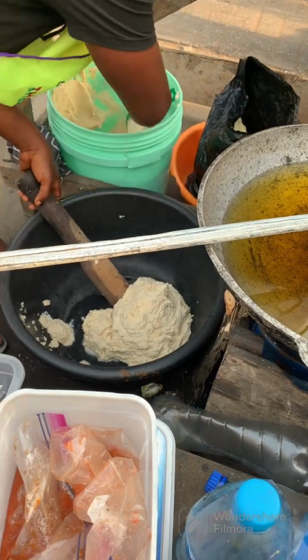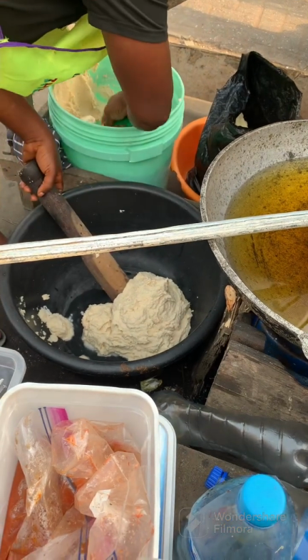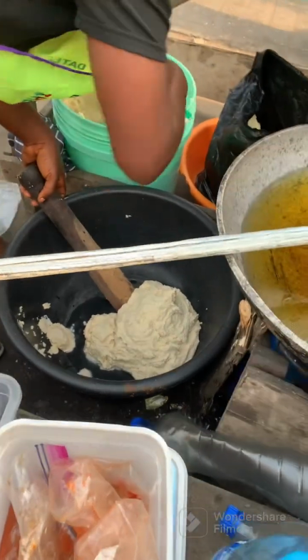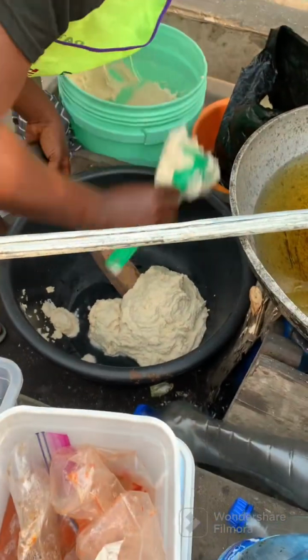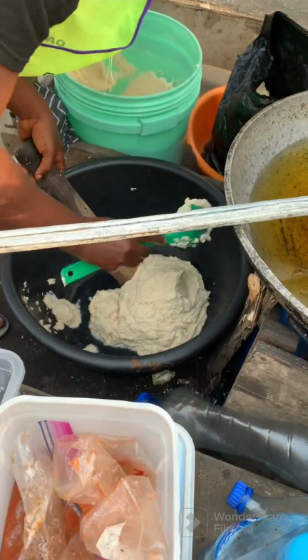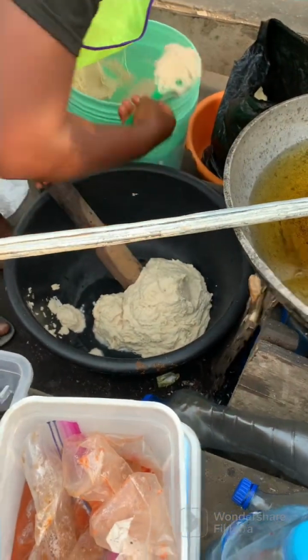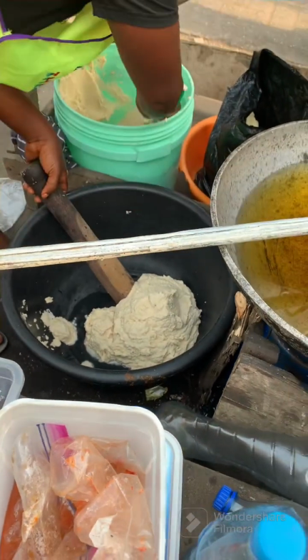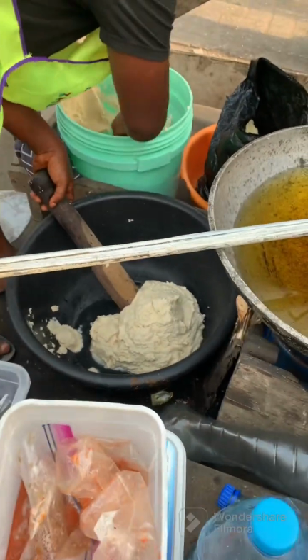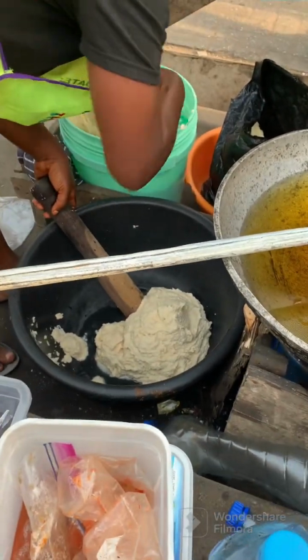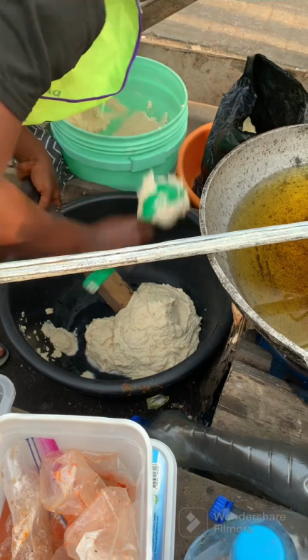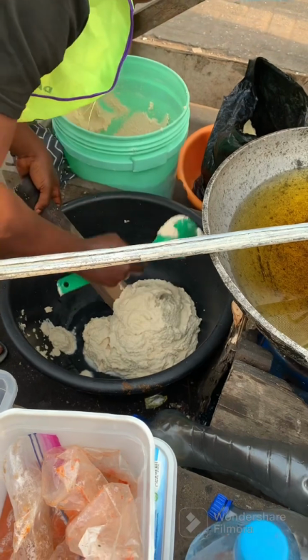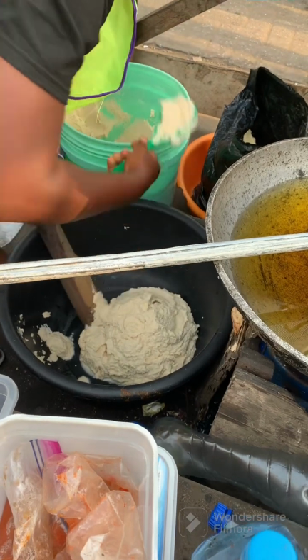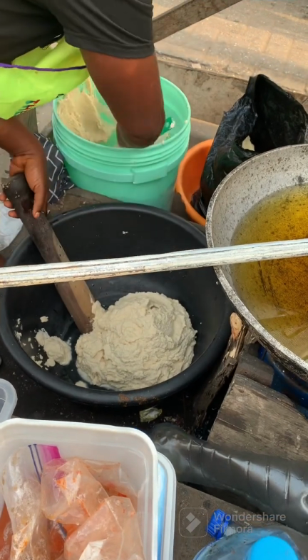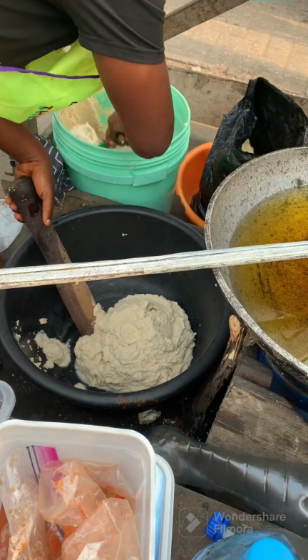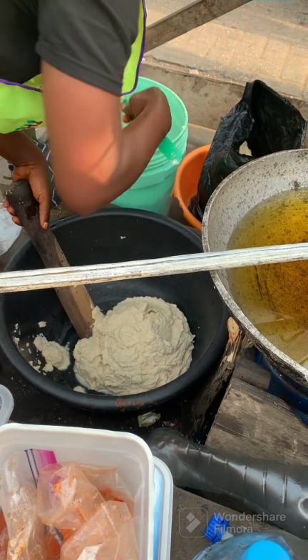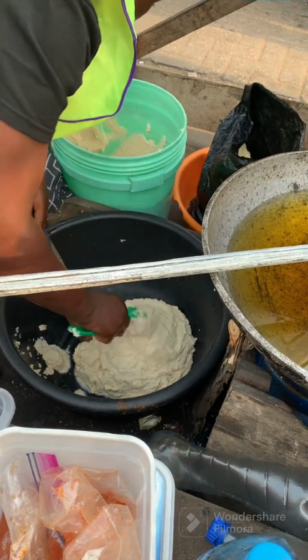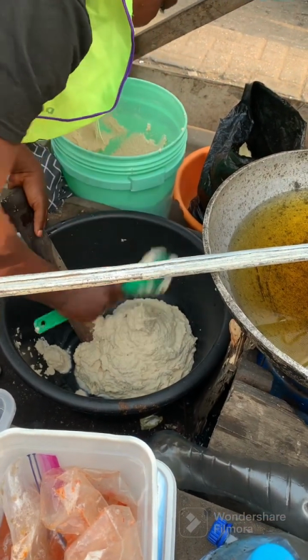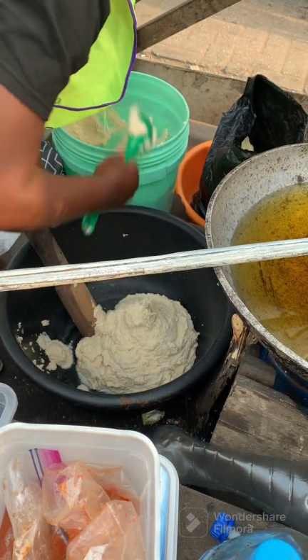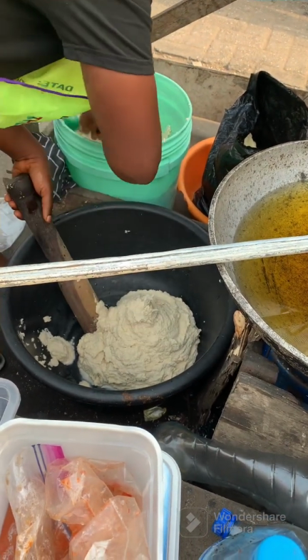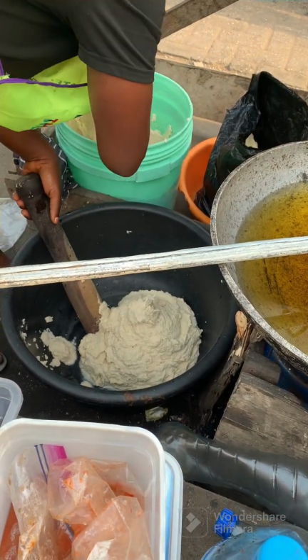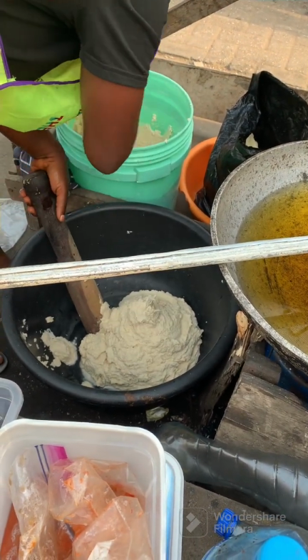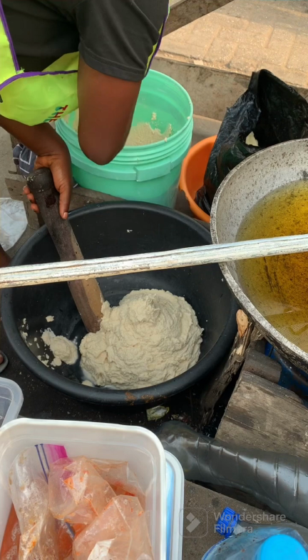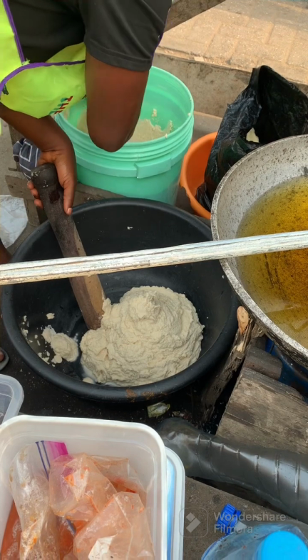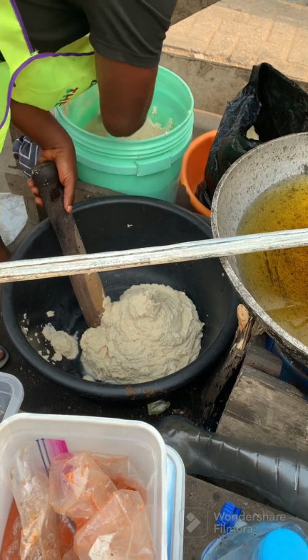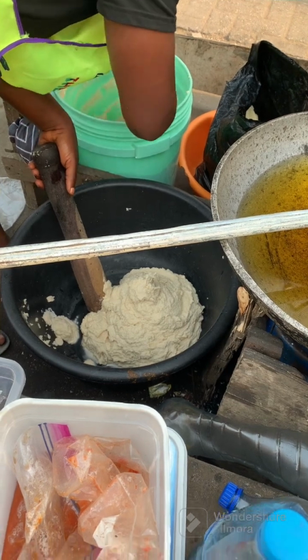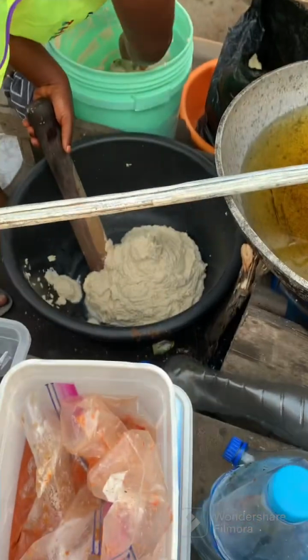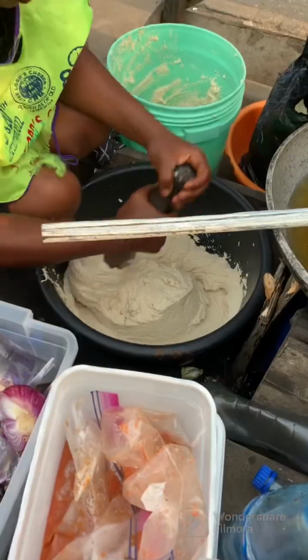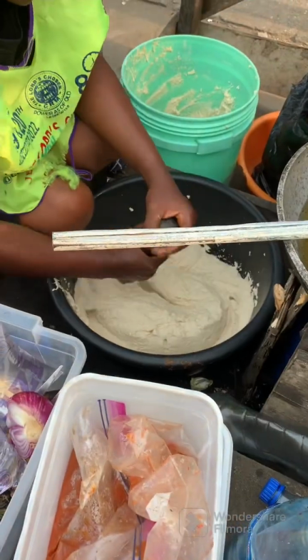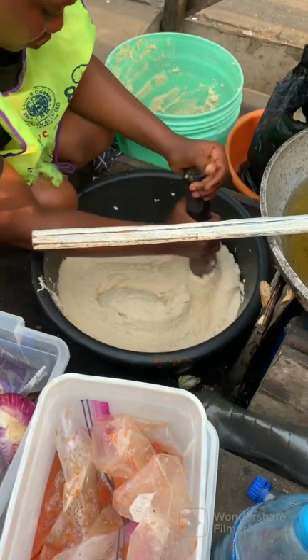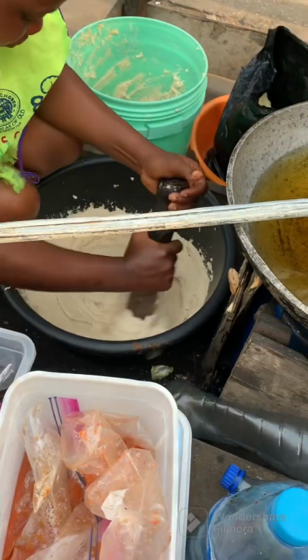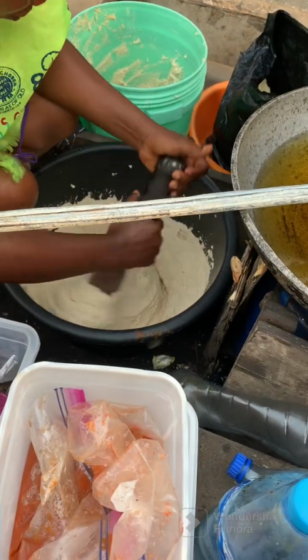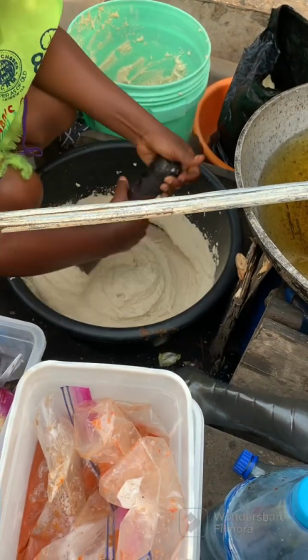Anytime I come here, she makes fresh akara. When I say fresh akara, she scoops the batter into the oil and gives it to me hot, hot — as it should be. So here we are.